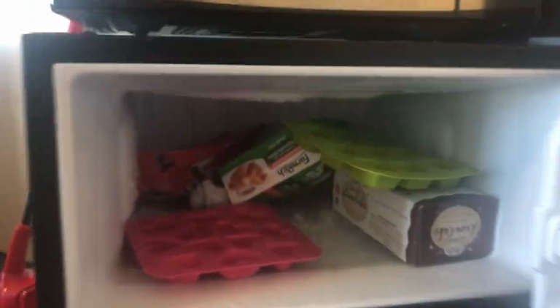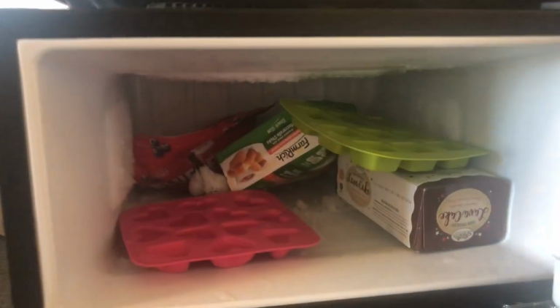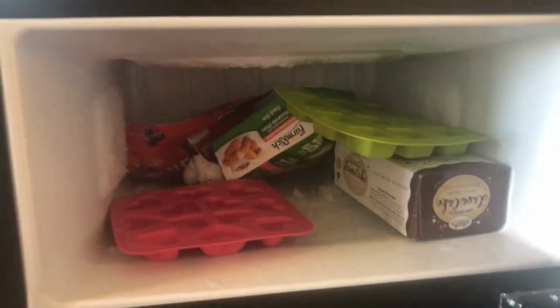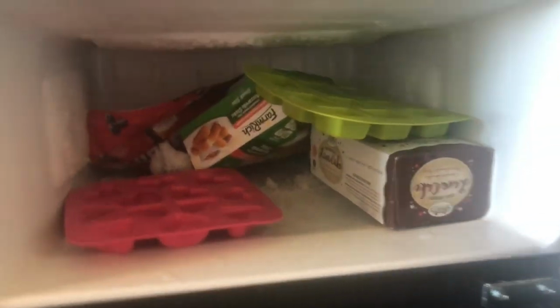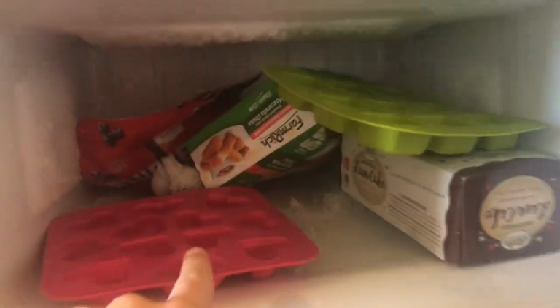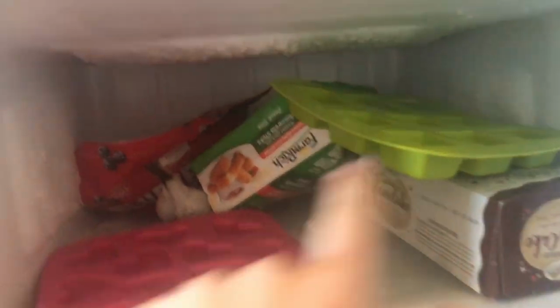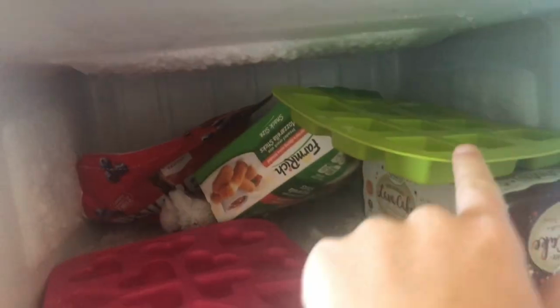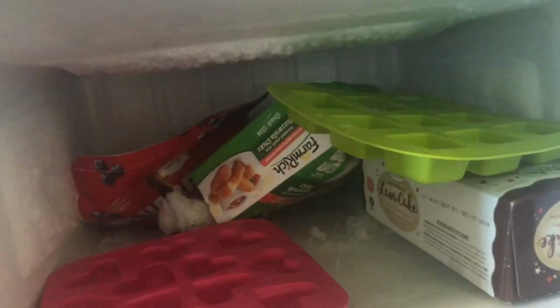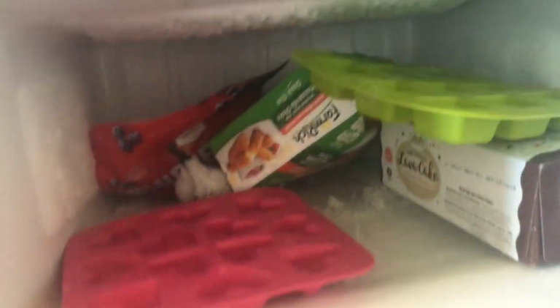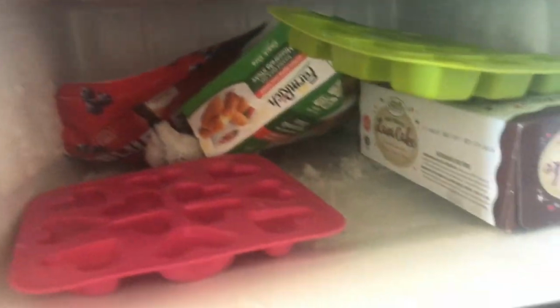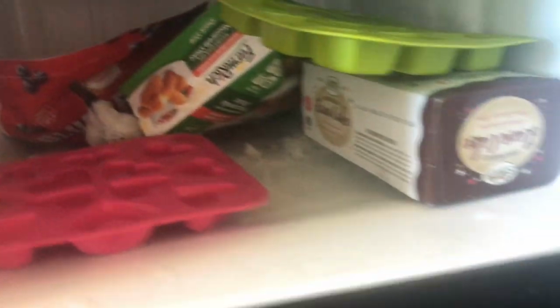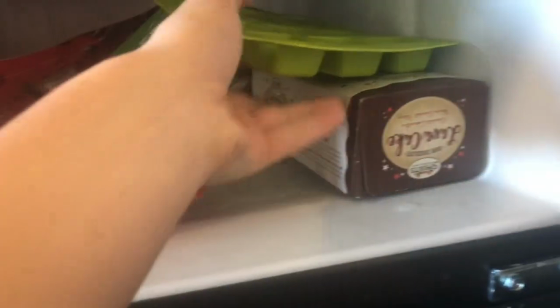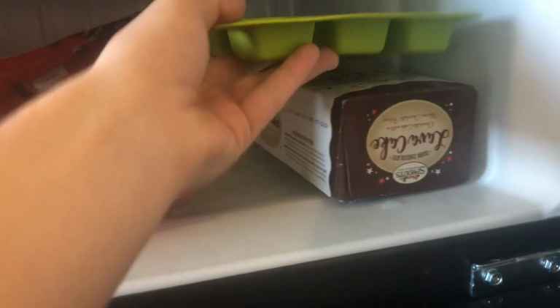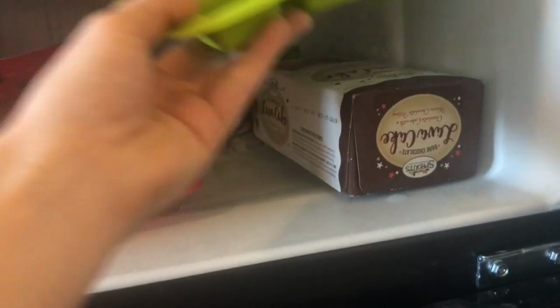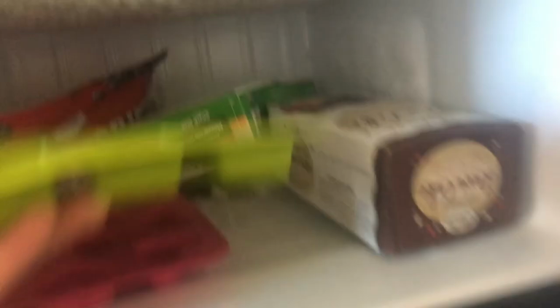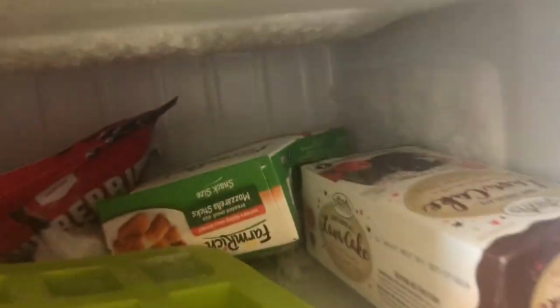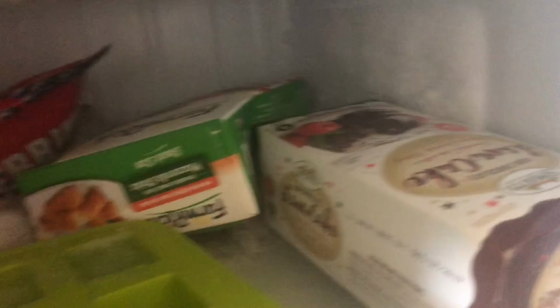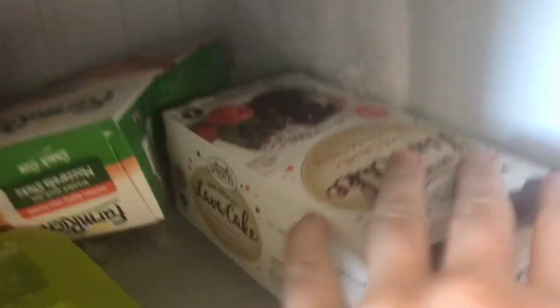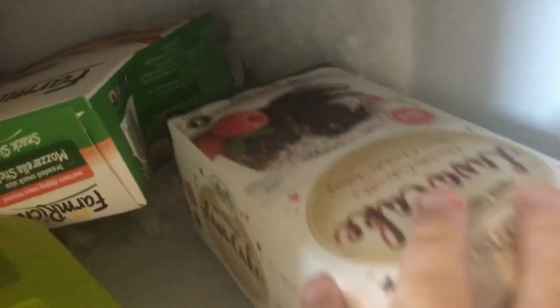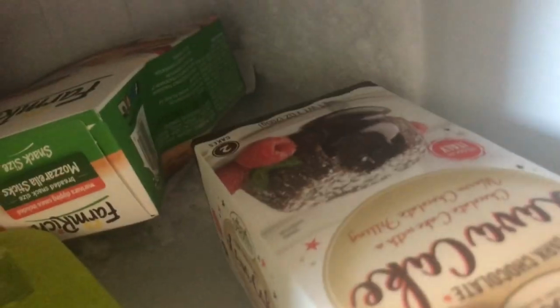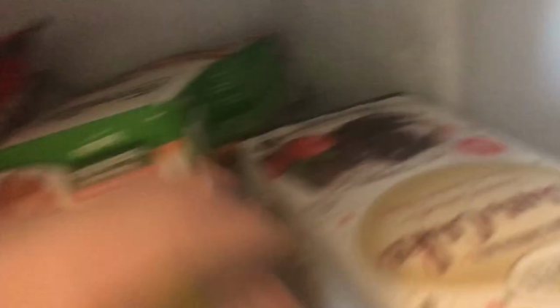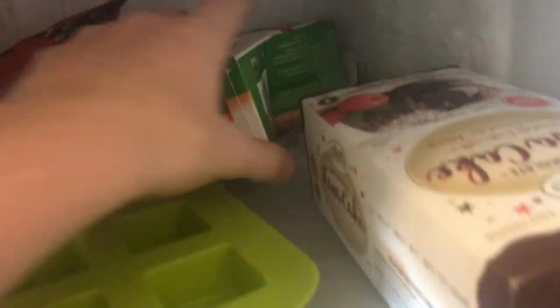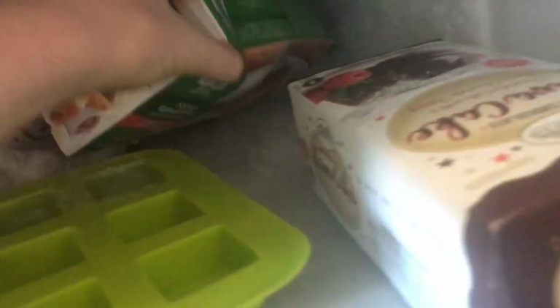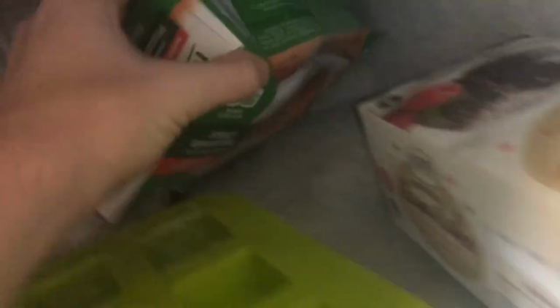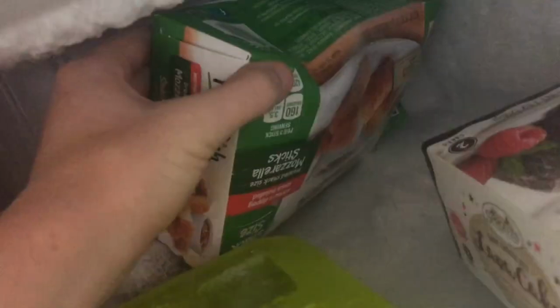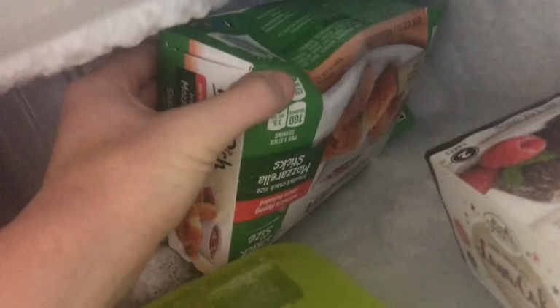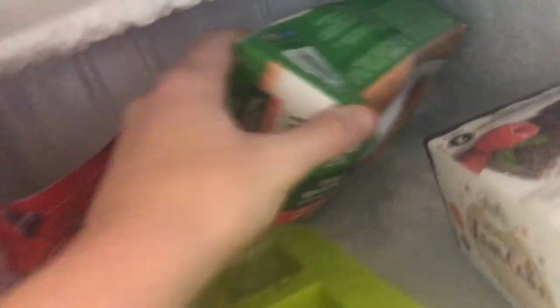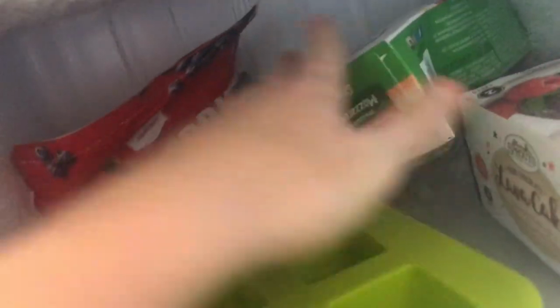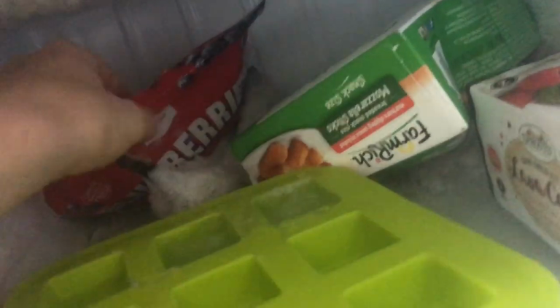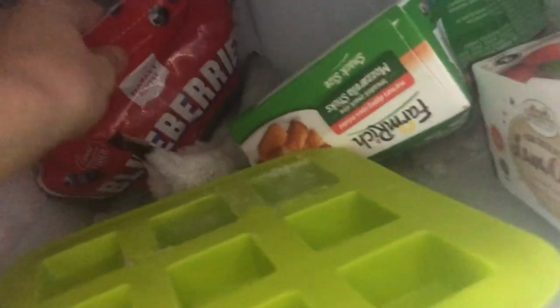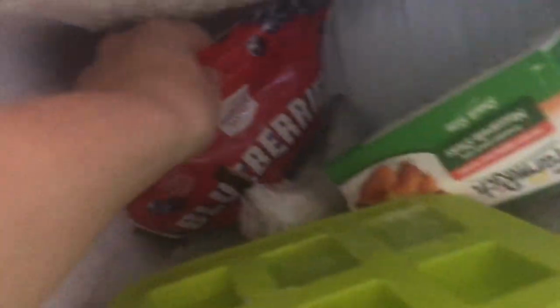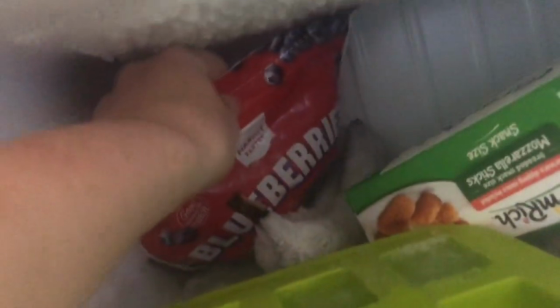And then in our freezer we have two ice trays. We have the lava cake, which is my roommate's from St. Louis, and all the yellow sticks, and the blueberries.